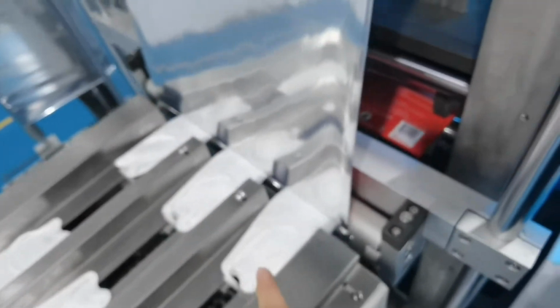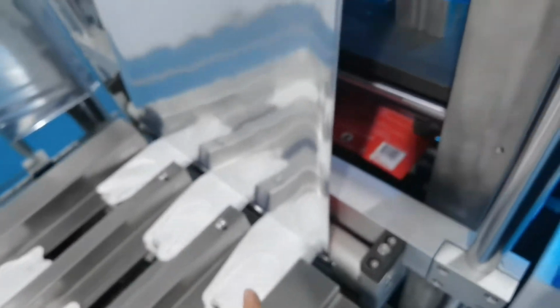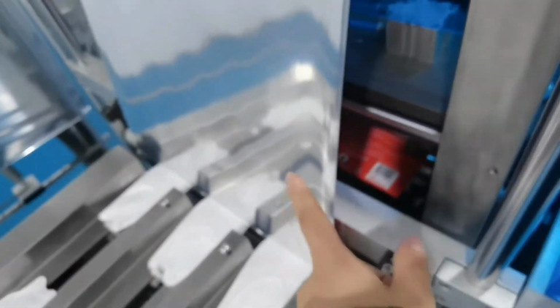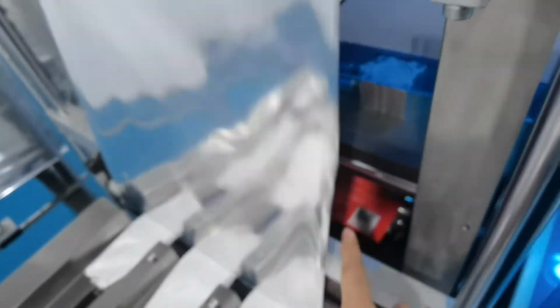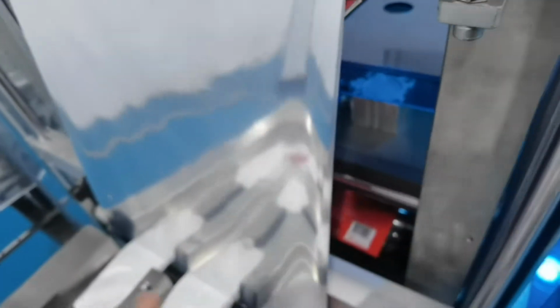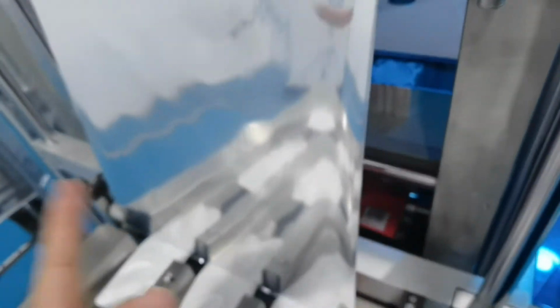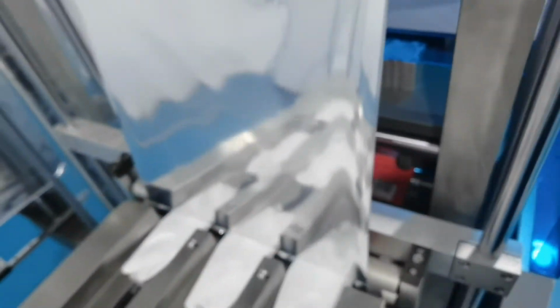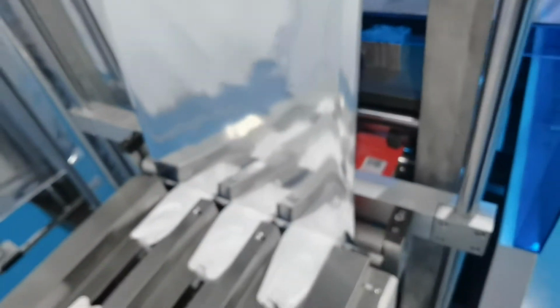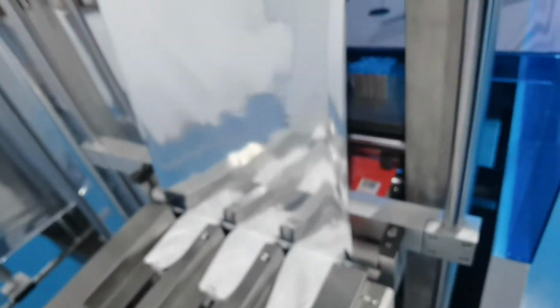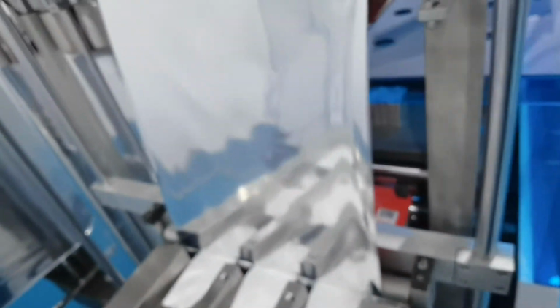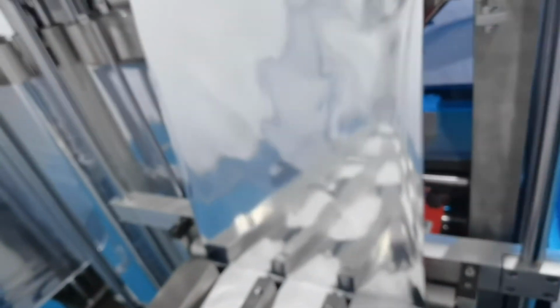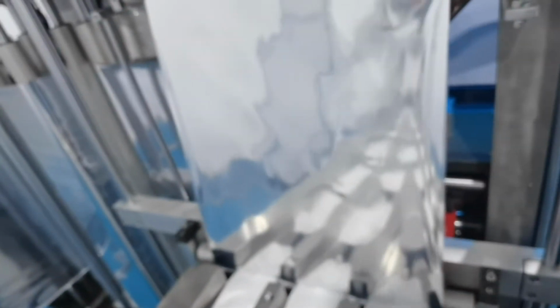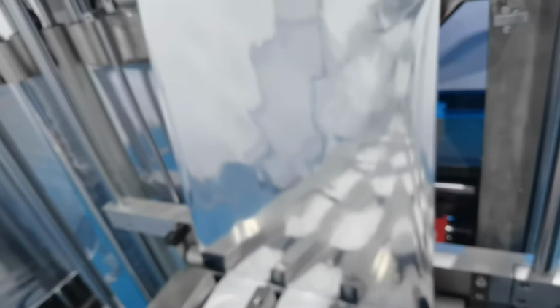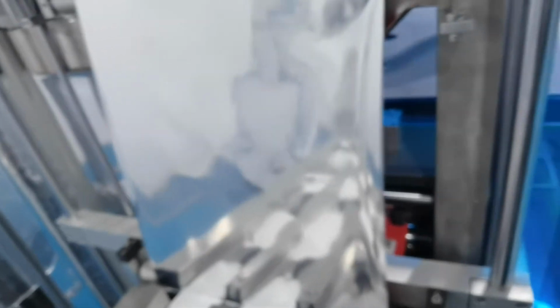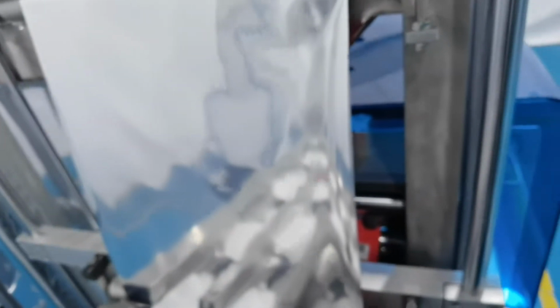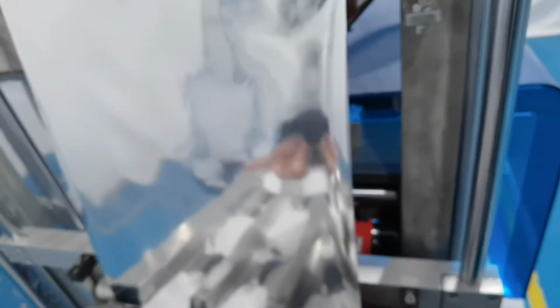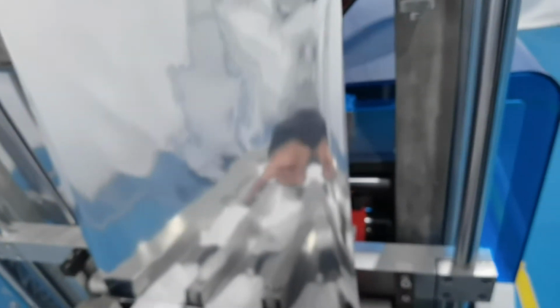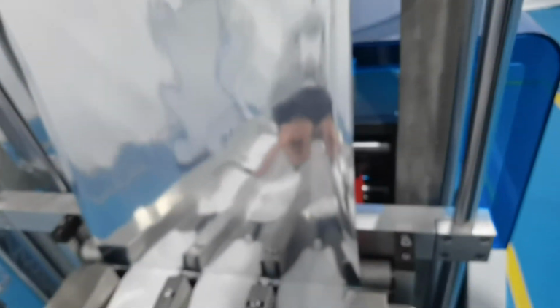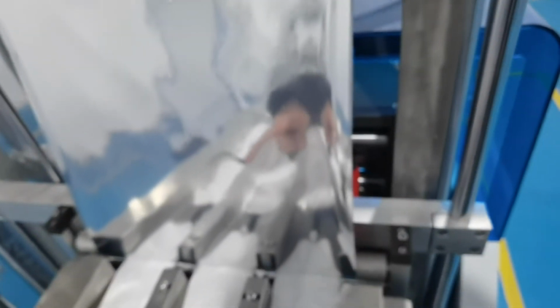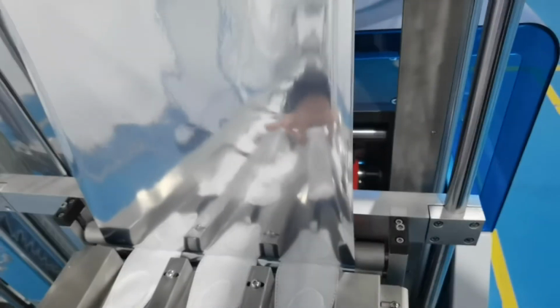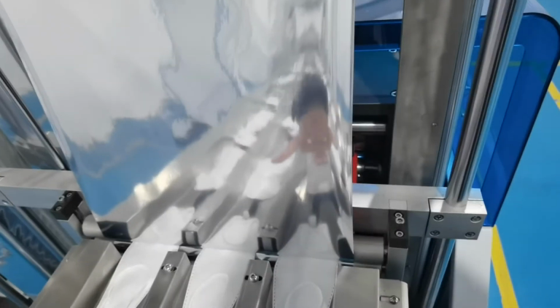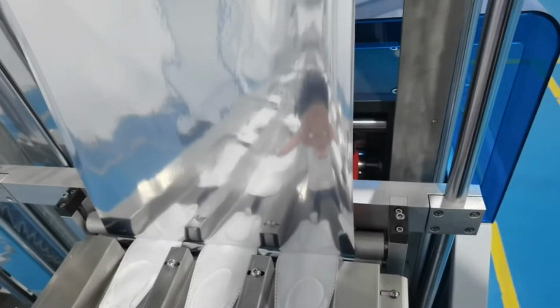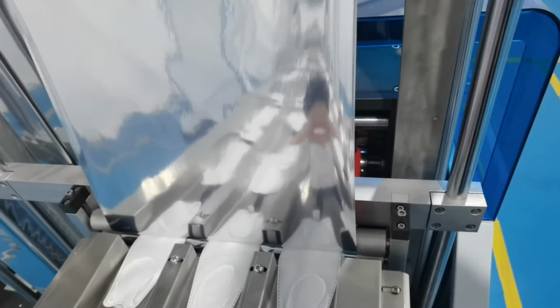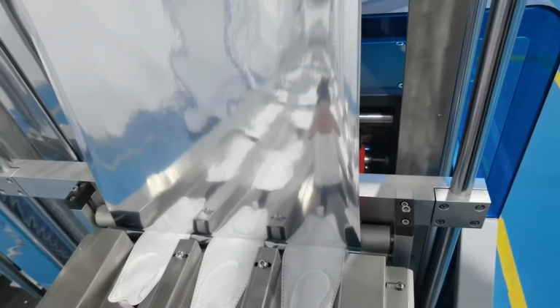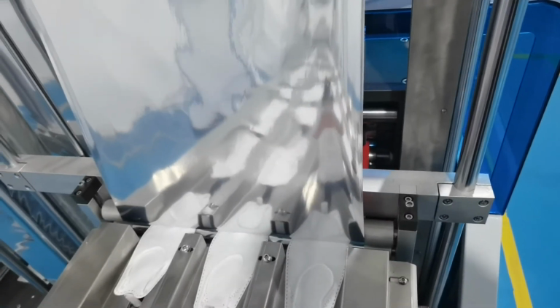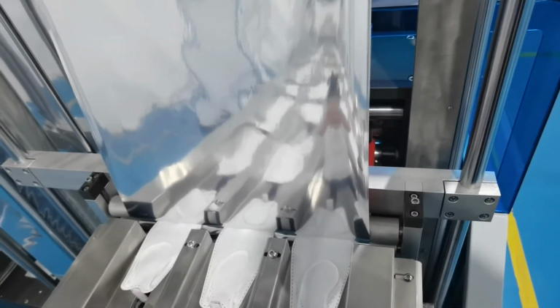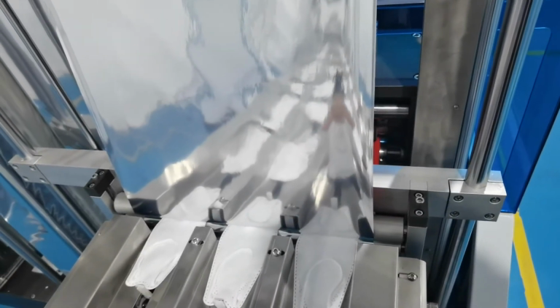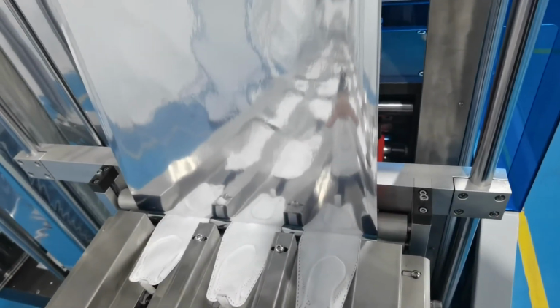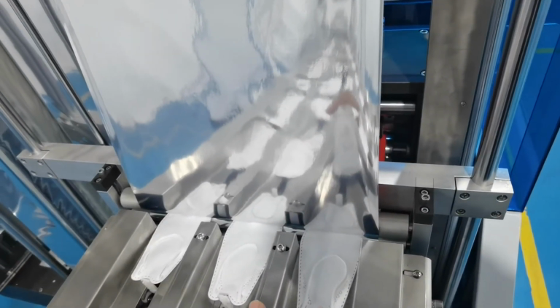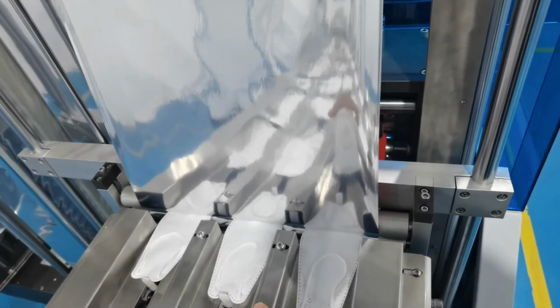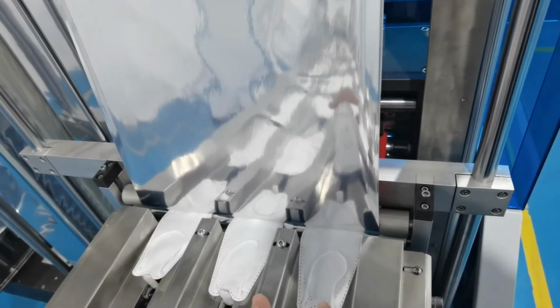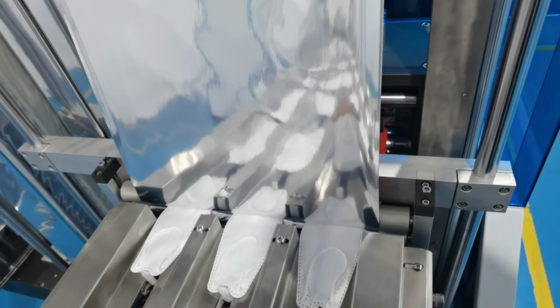This is a four-side edge sealing, when the mask goes into the bag.